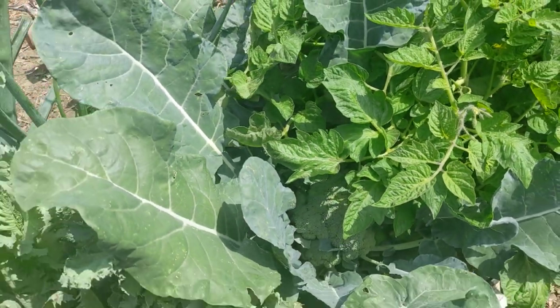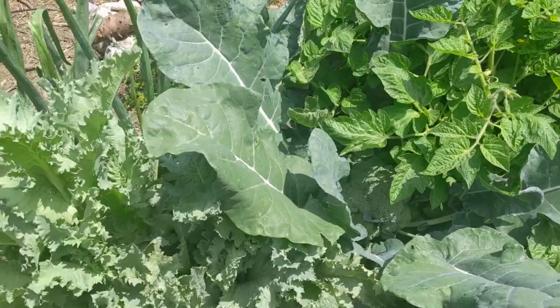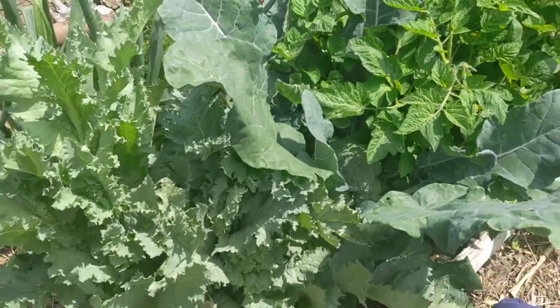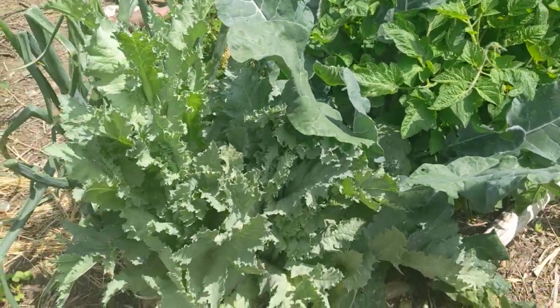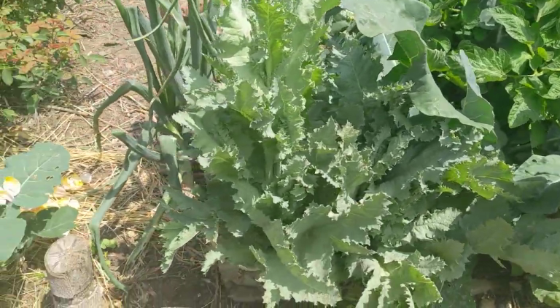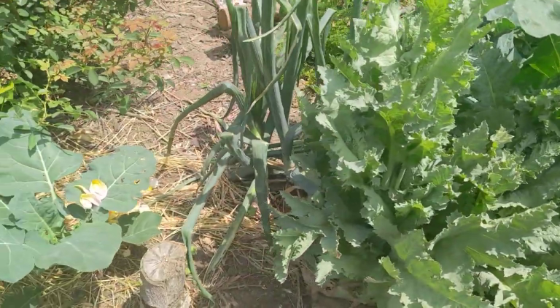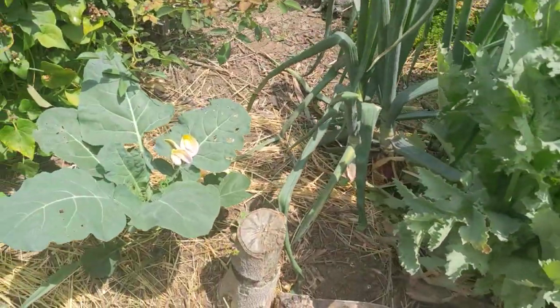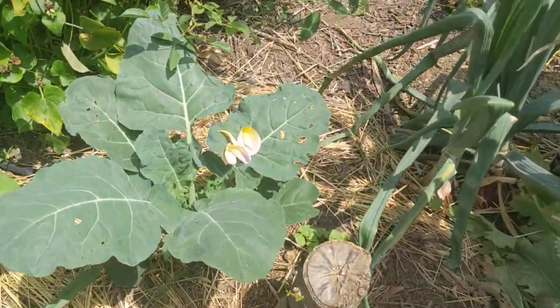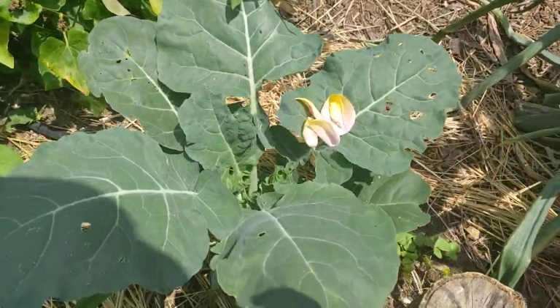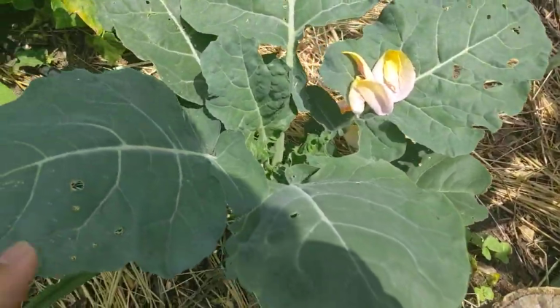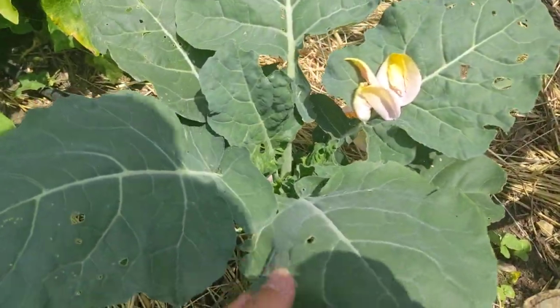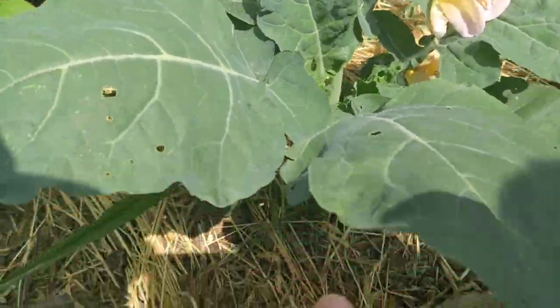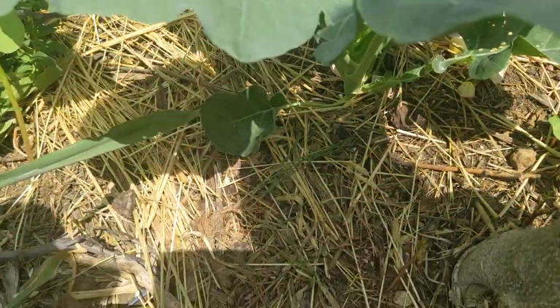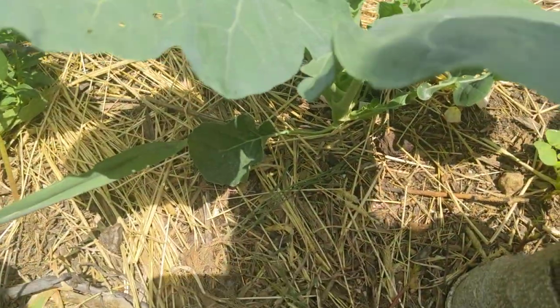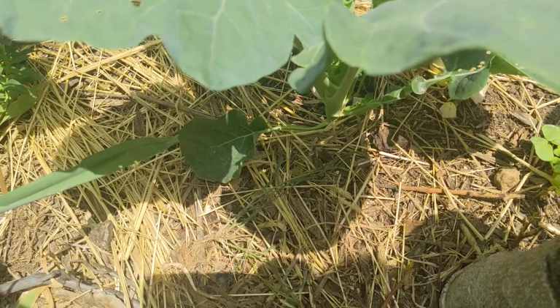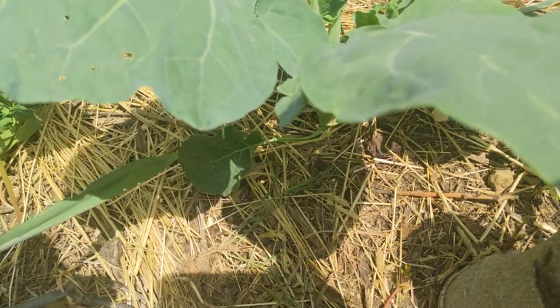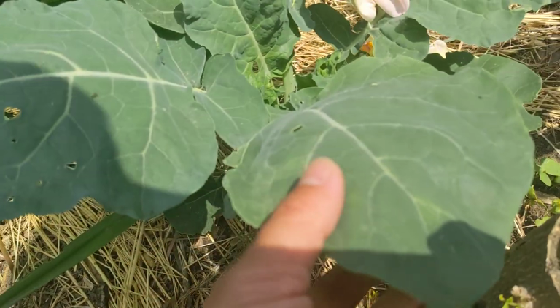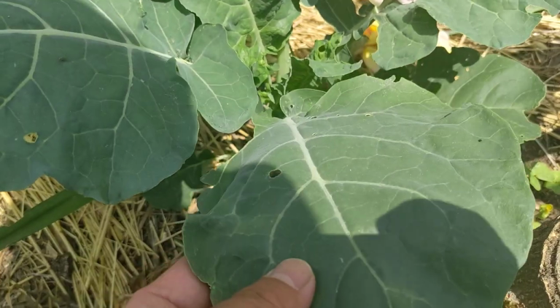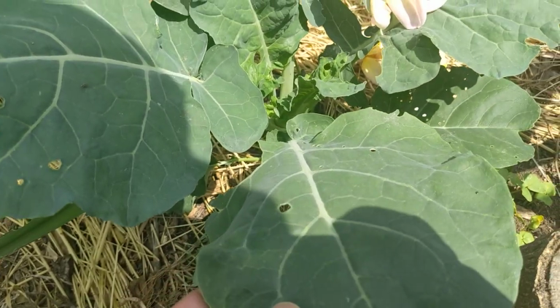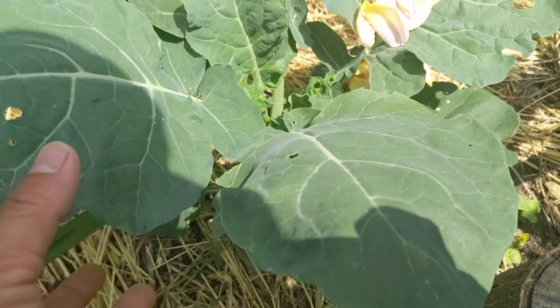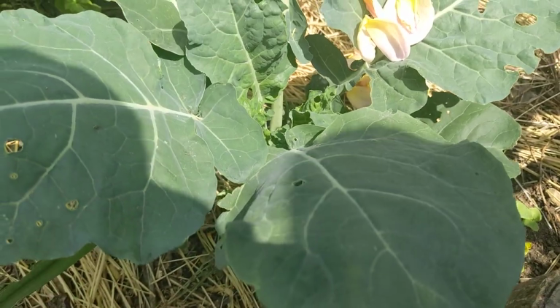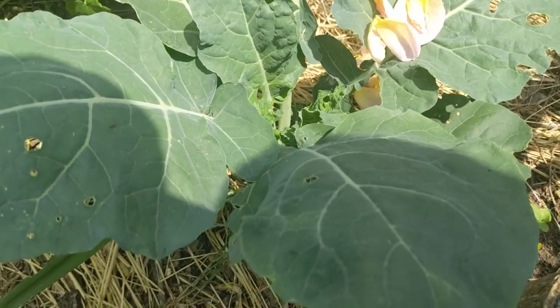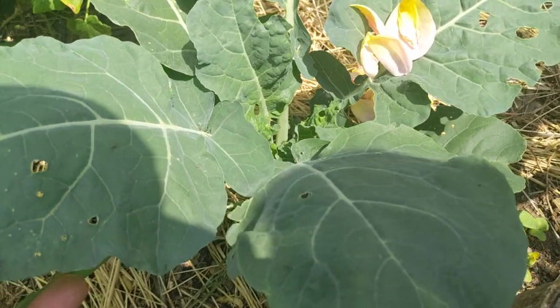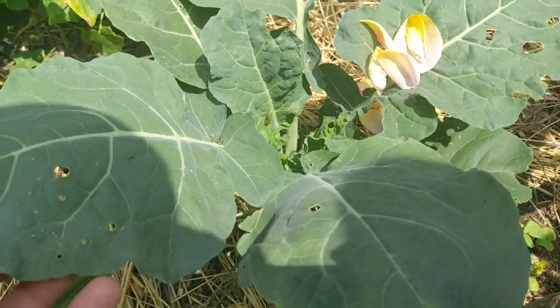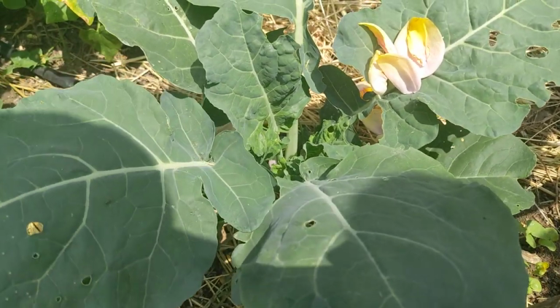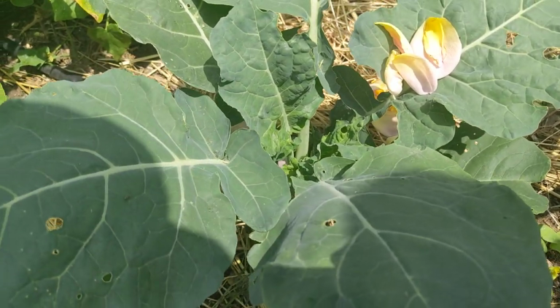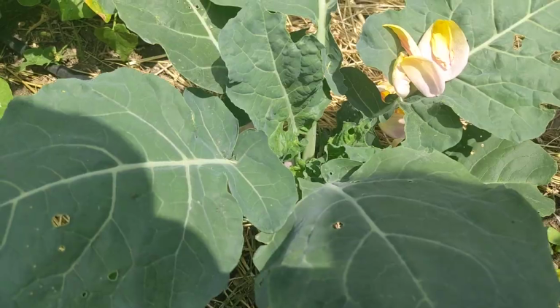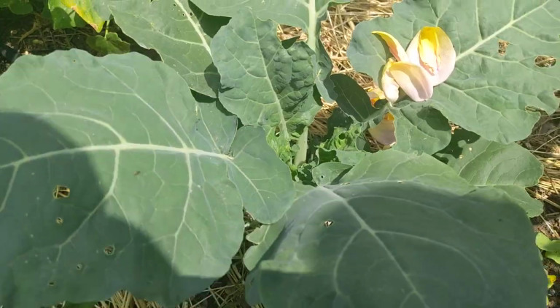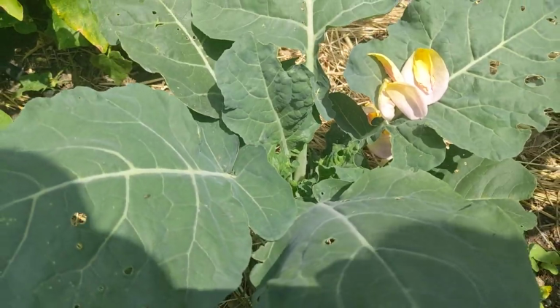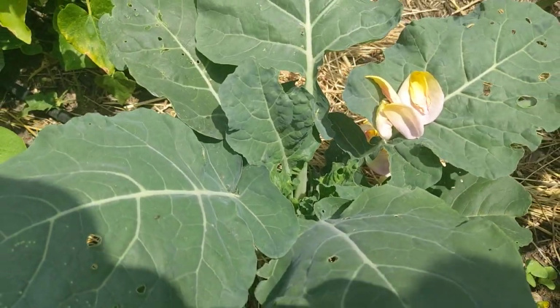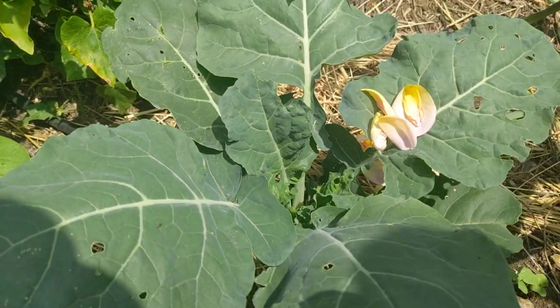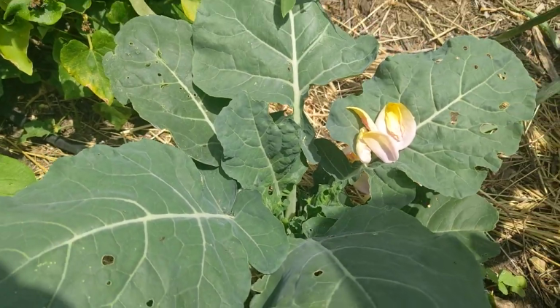Out here we have other things growing, including this other brassica. I can't remember what this is — oh, this is another broccoli, Eastern Magic. So we'll see how this variety performs during our warmer months.